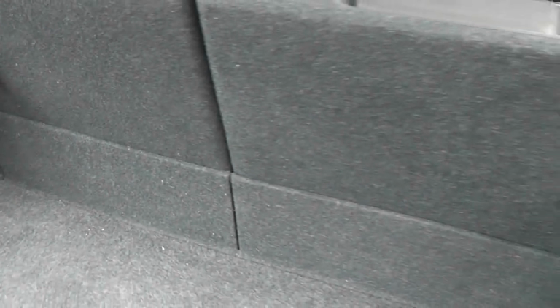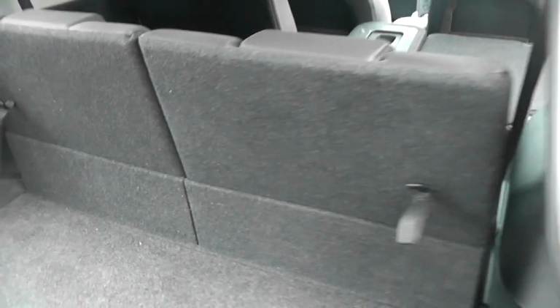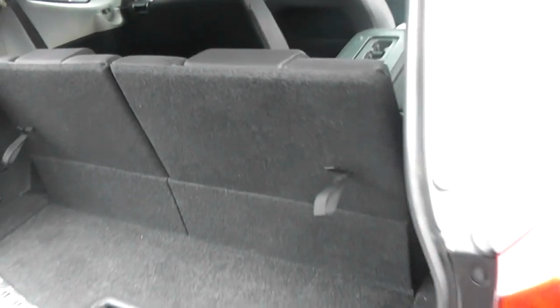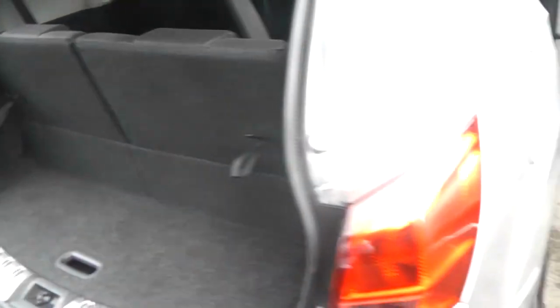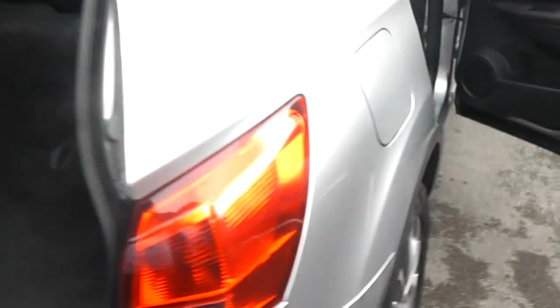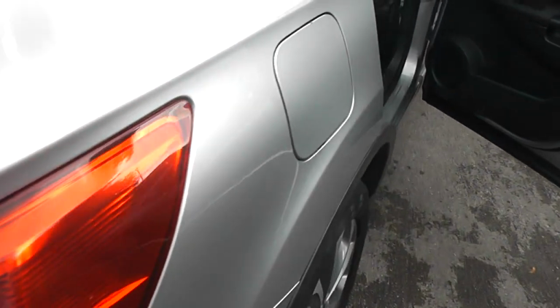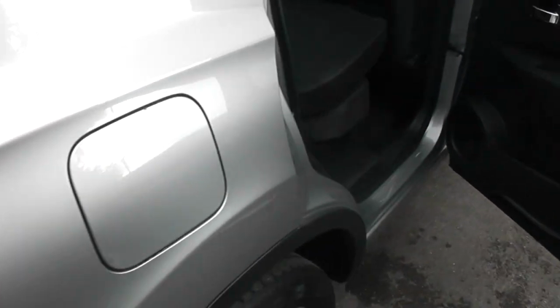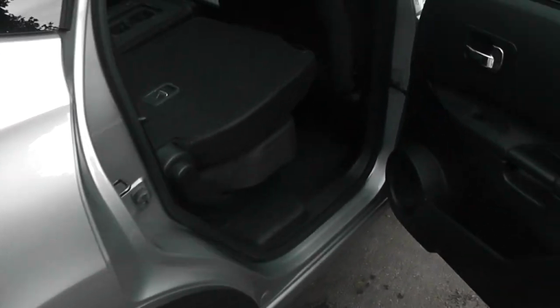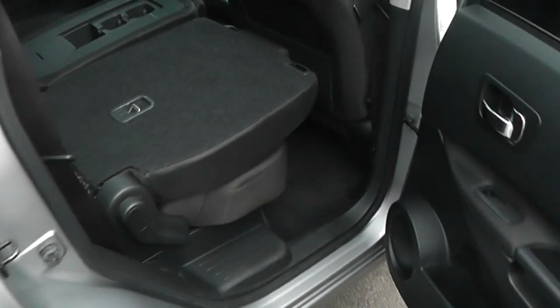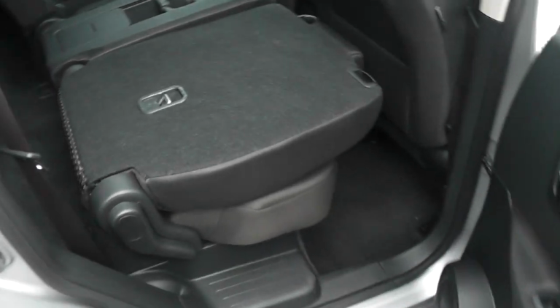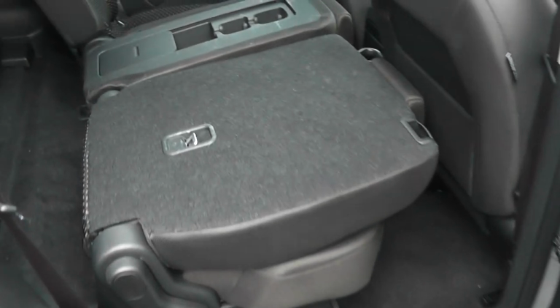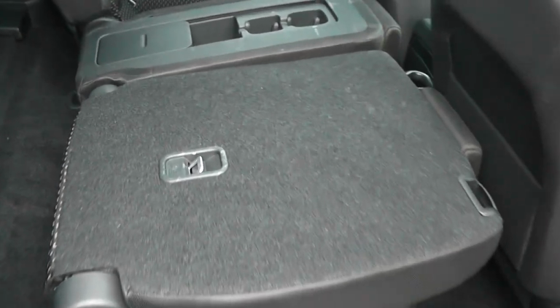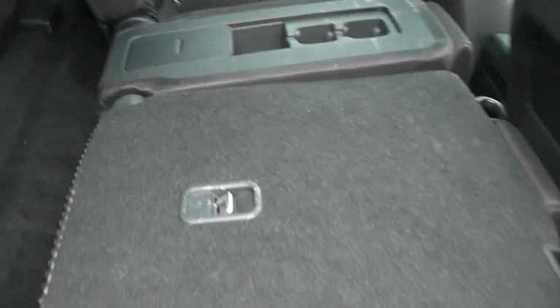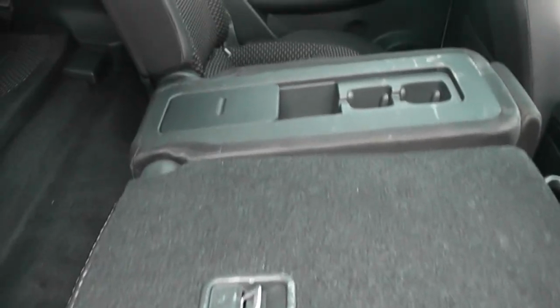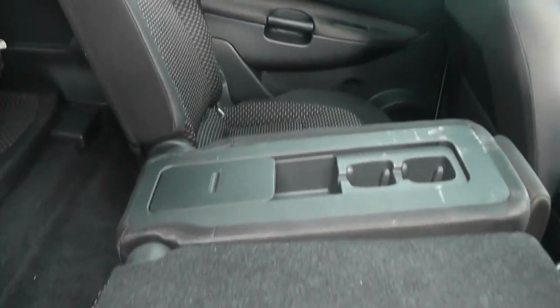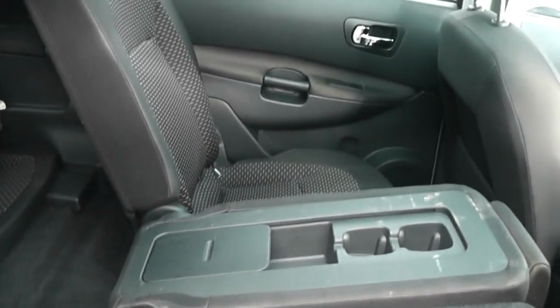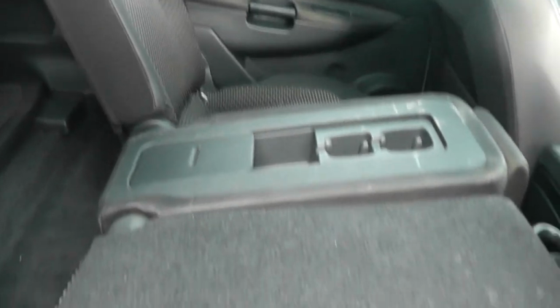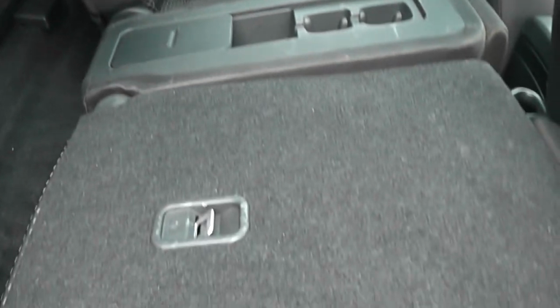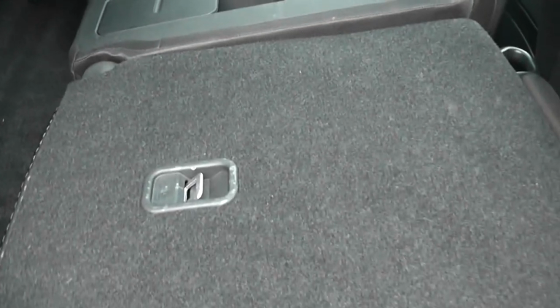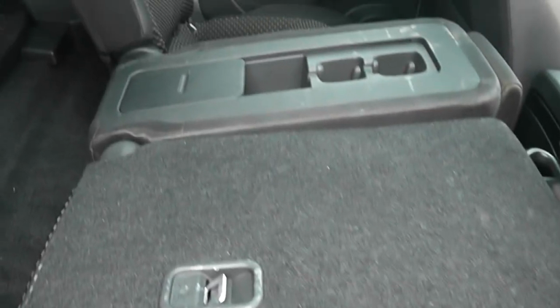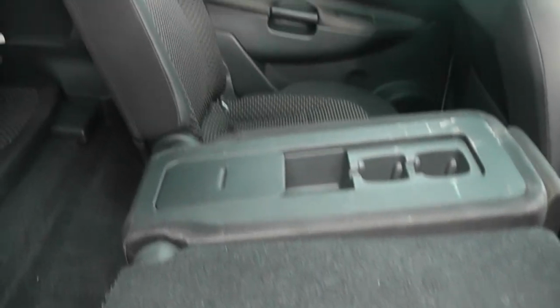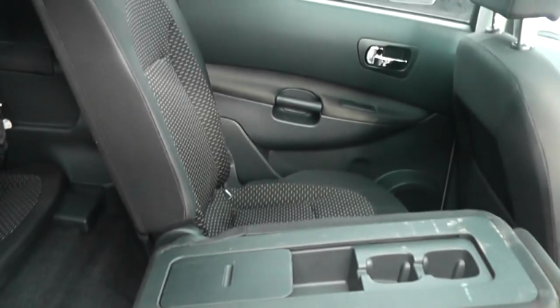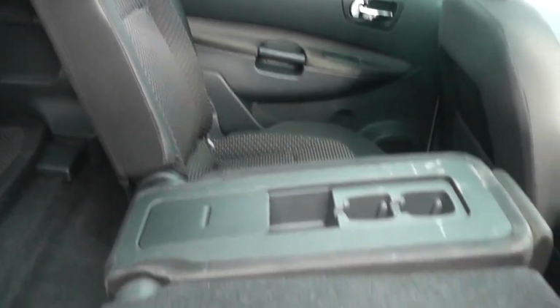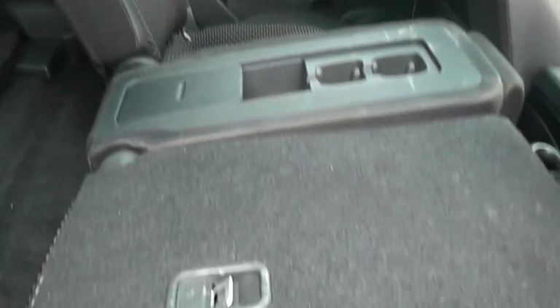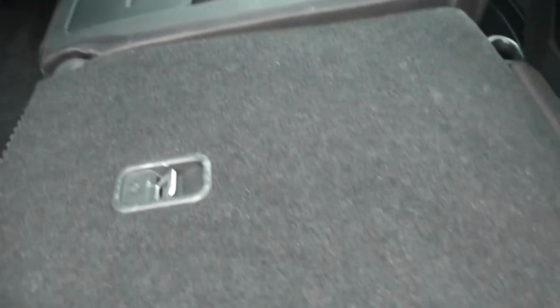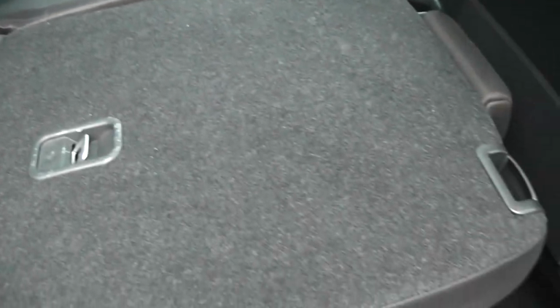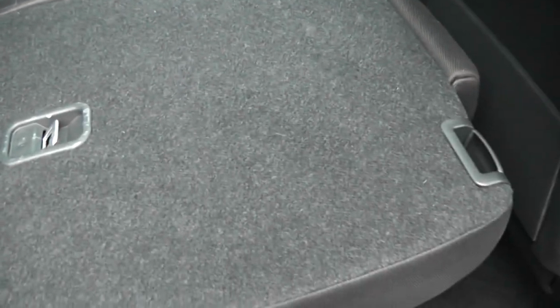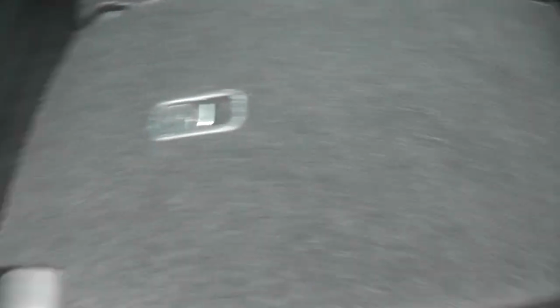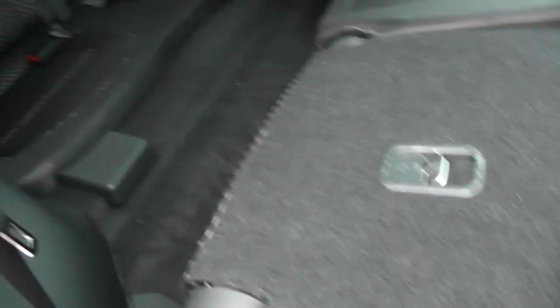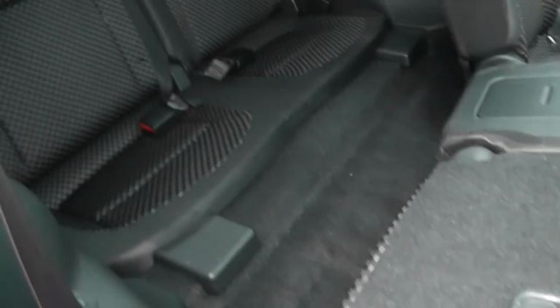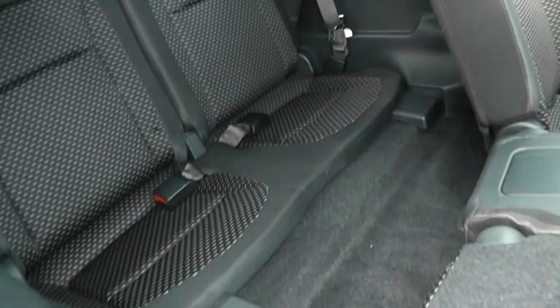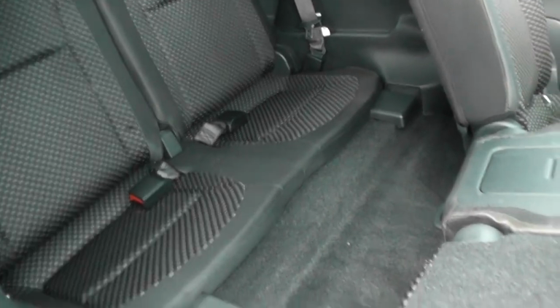Coming round to take a look into the rear of the cabin, the second row features a 40-20-40 split and will fold down flat as well to give you easy entry into those rear seats.